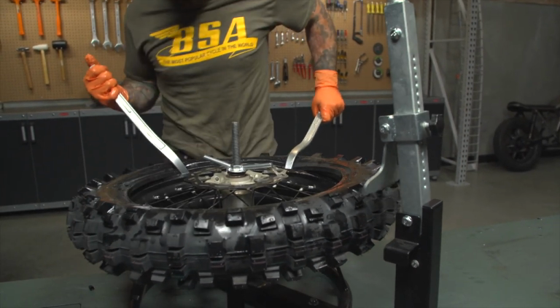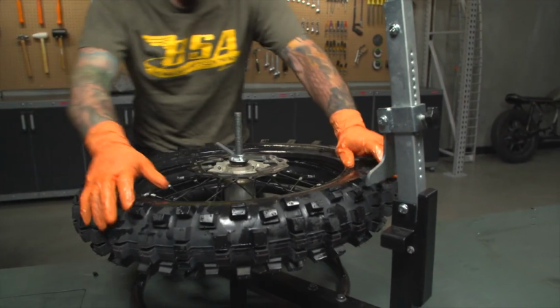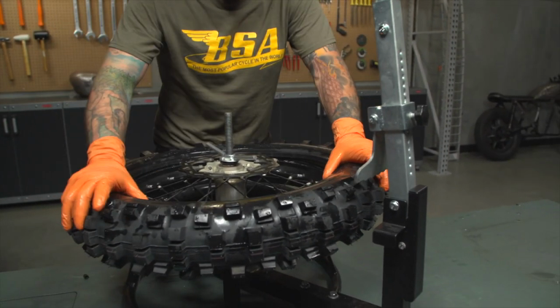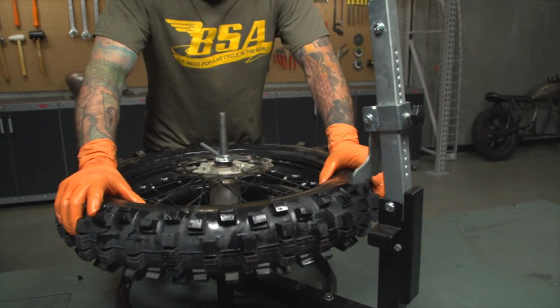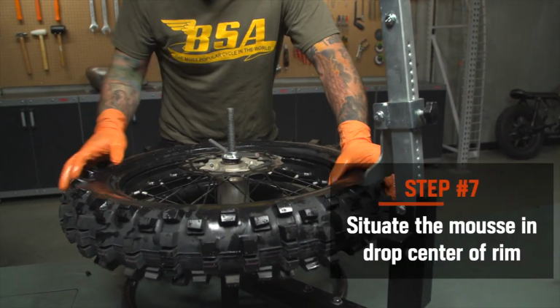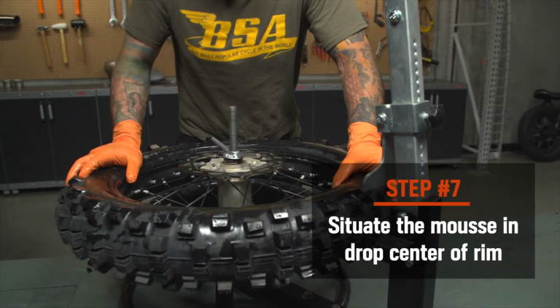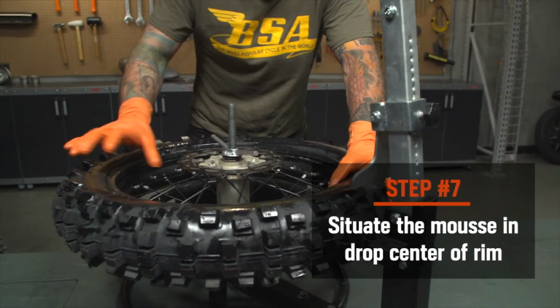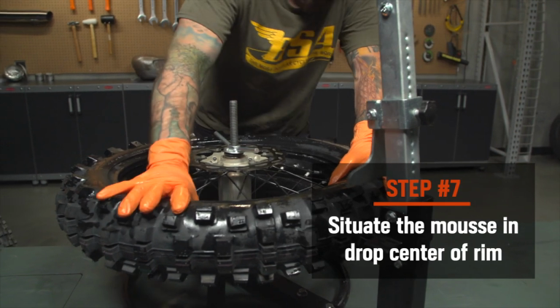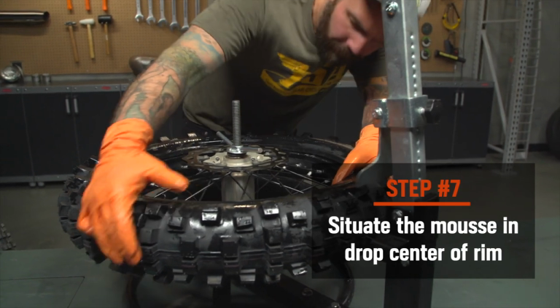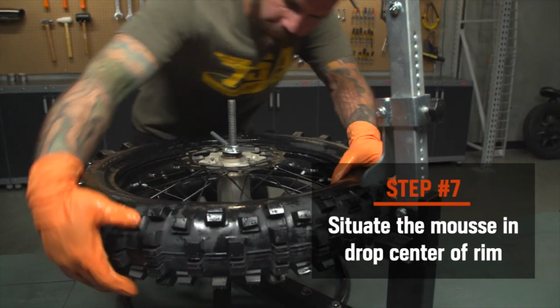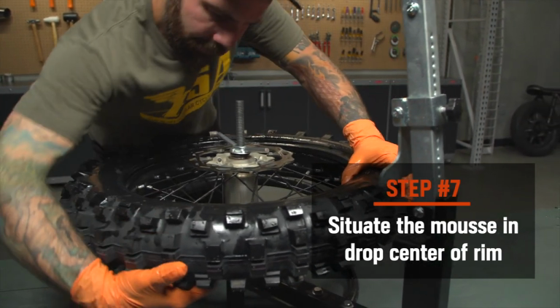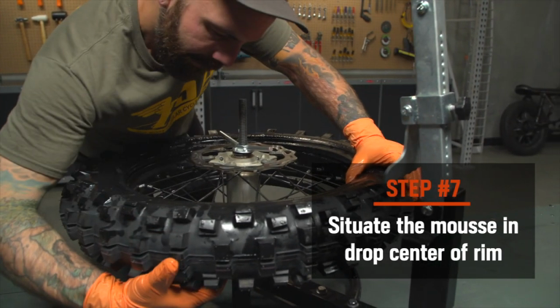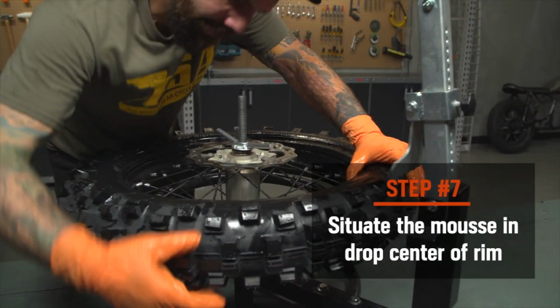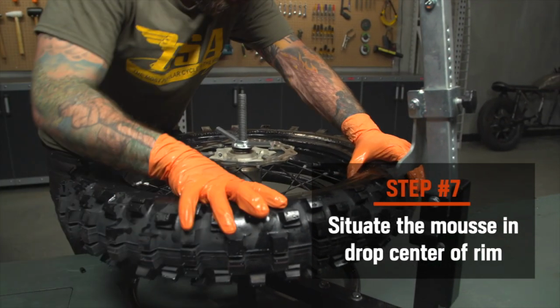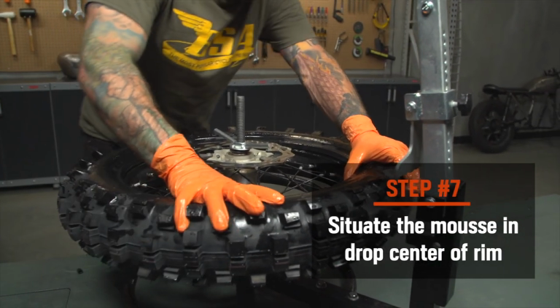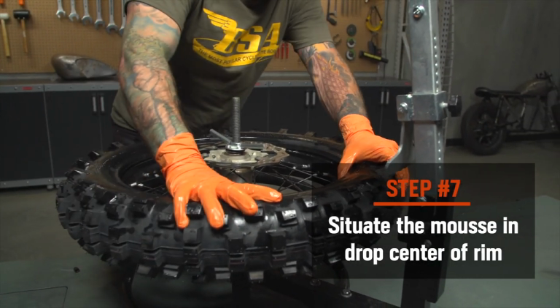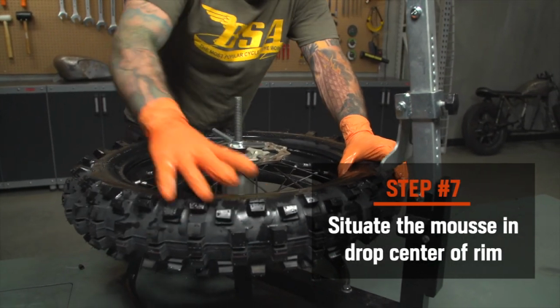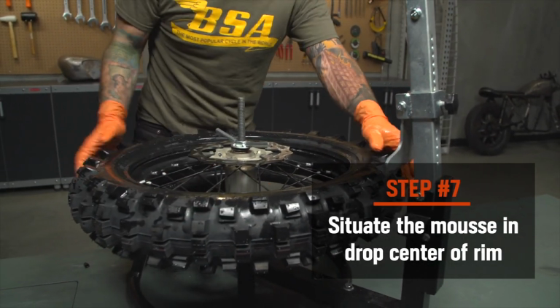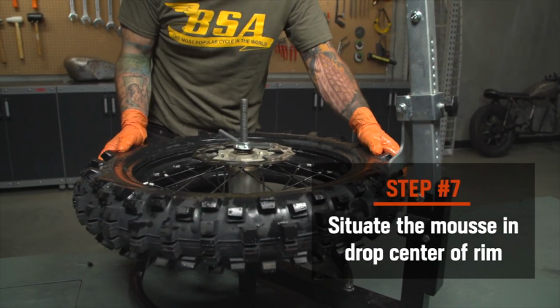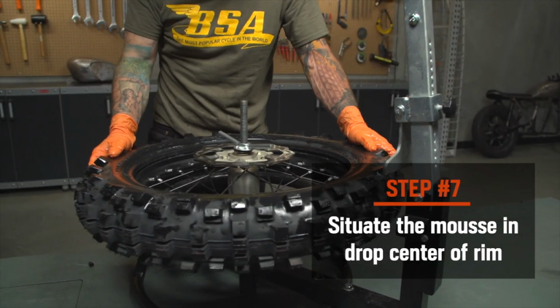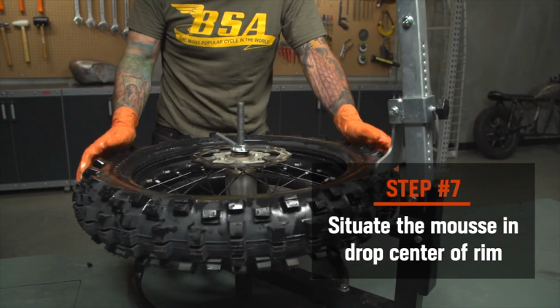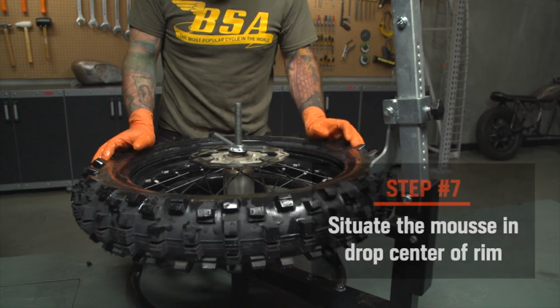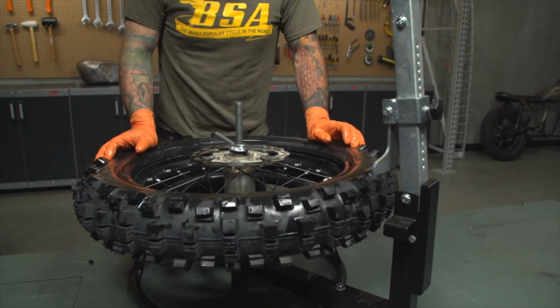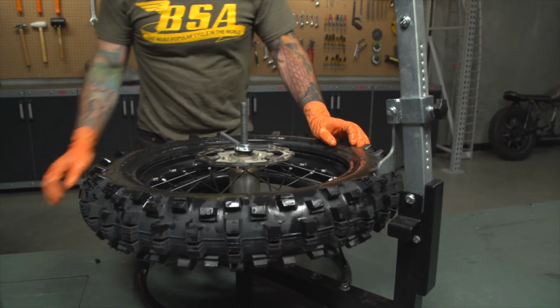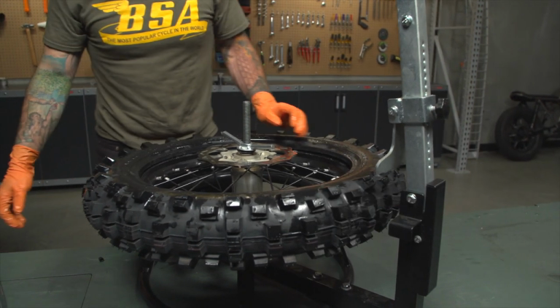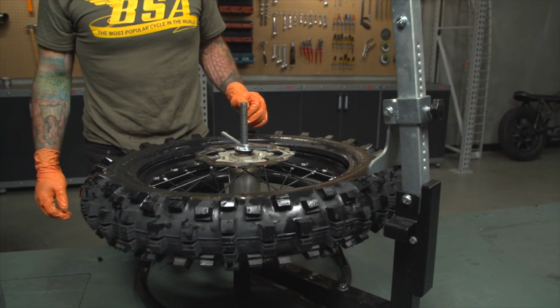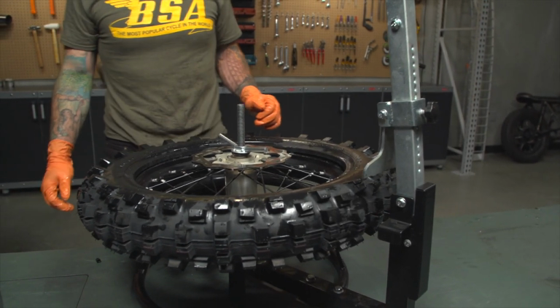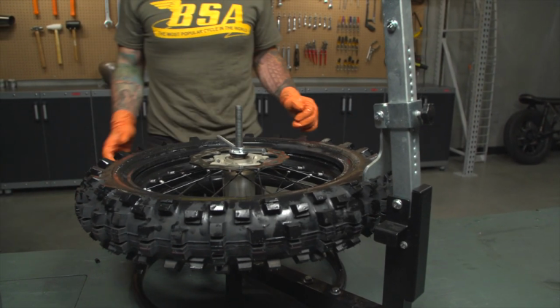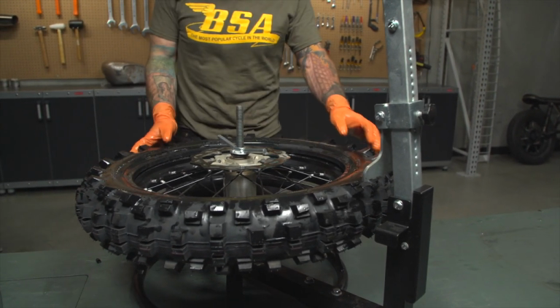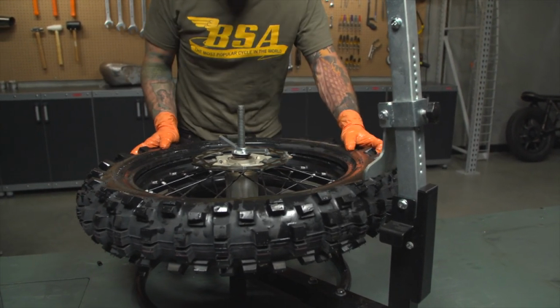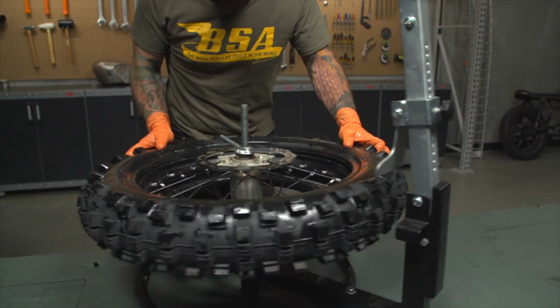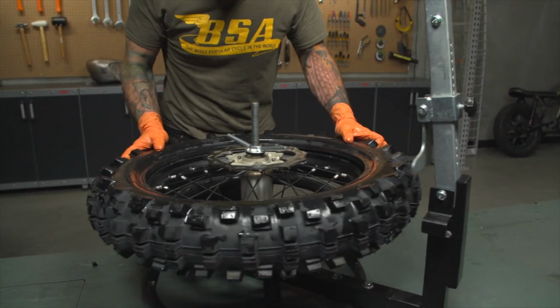With the first bead mounted, now work around the rim and get the mousse in place into the rim's drop center if it hasn't already situated itself. This can be done by hand, by foot, or you could use your curved tire irons.